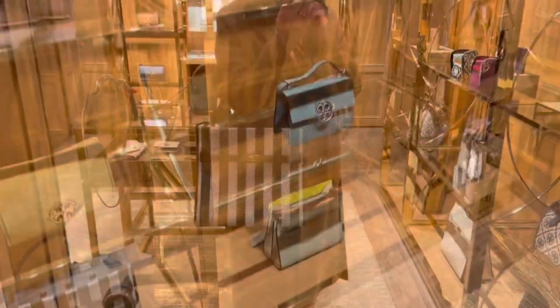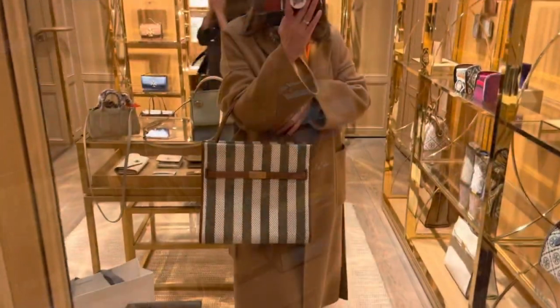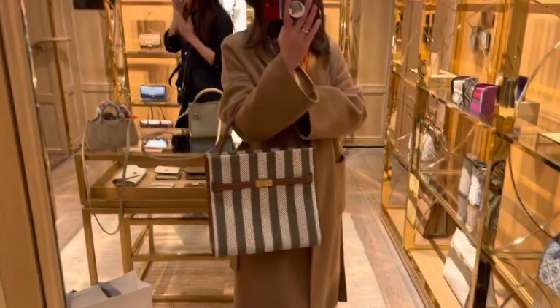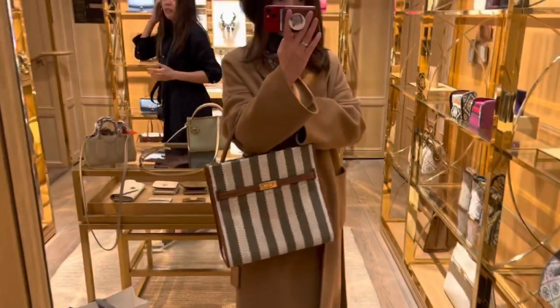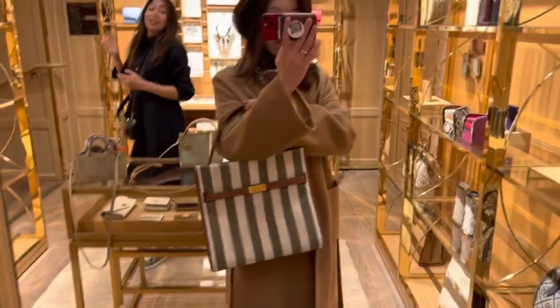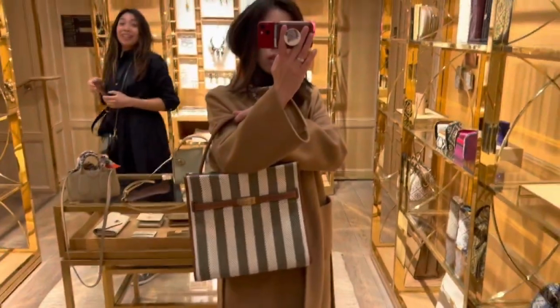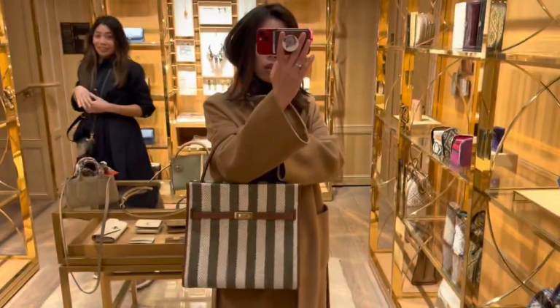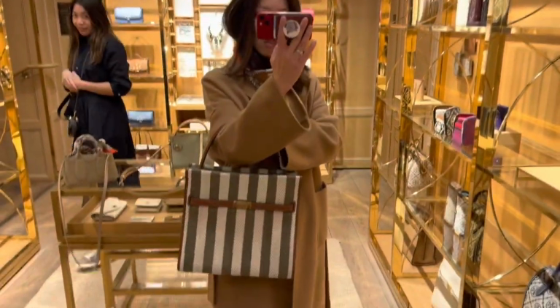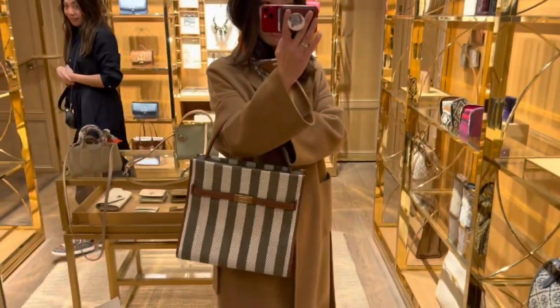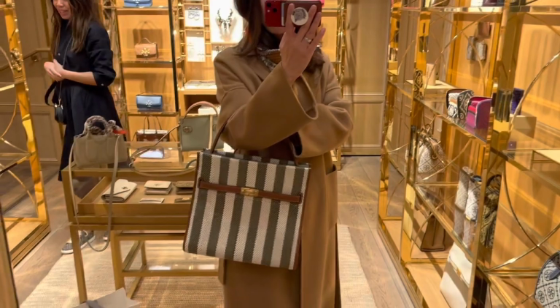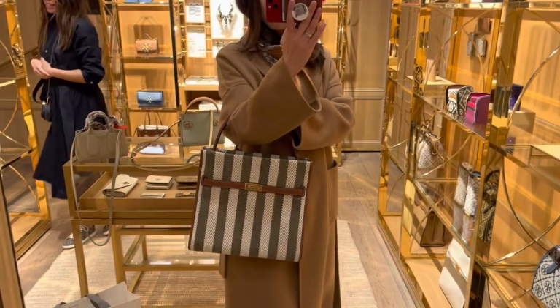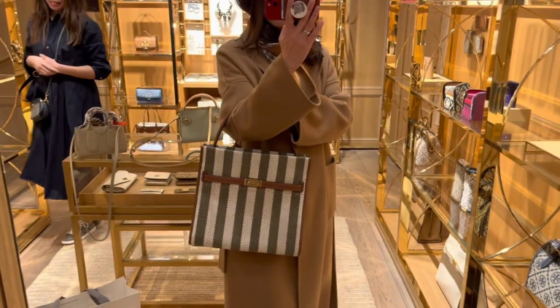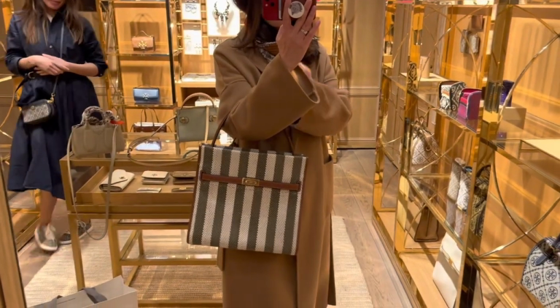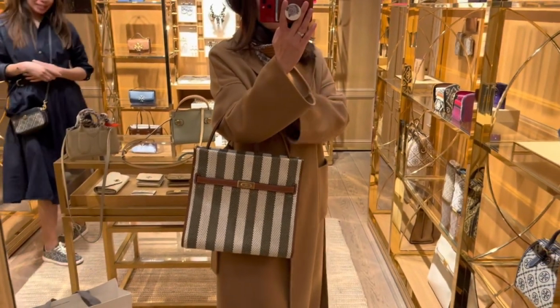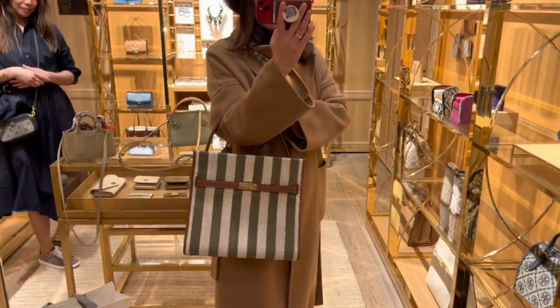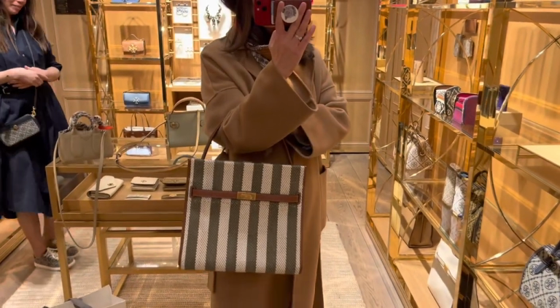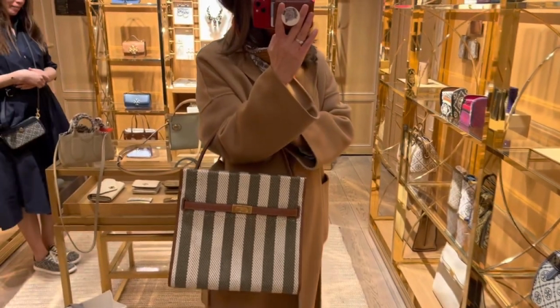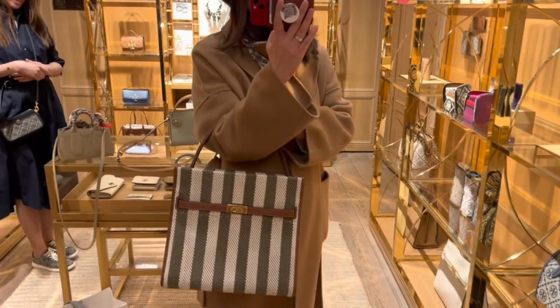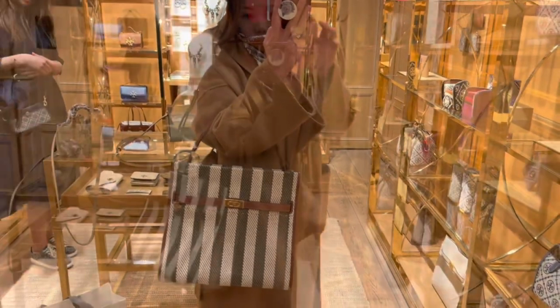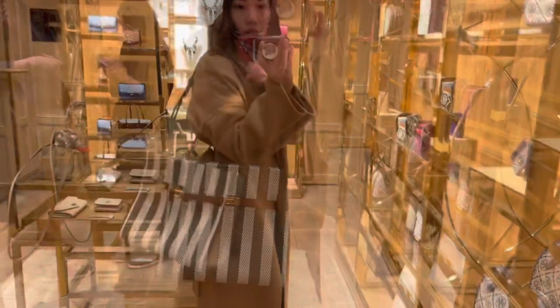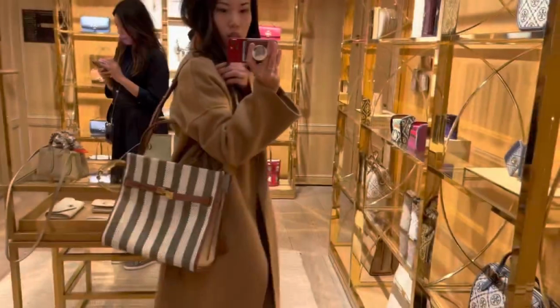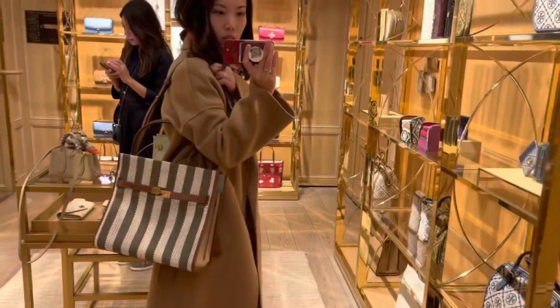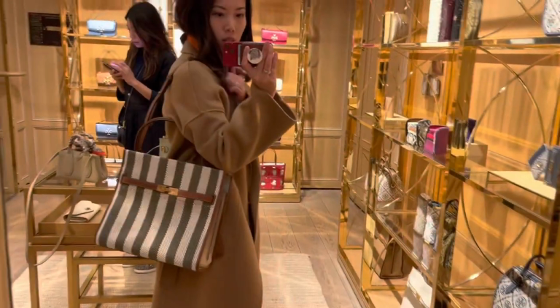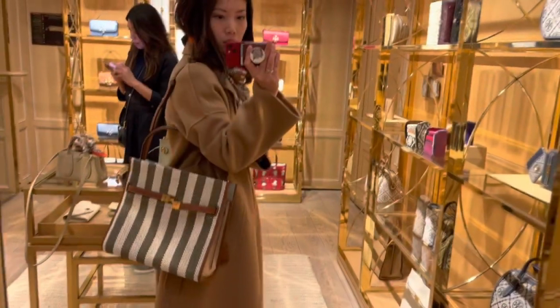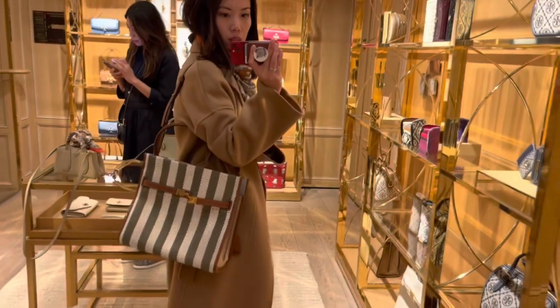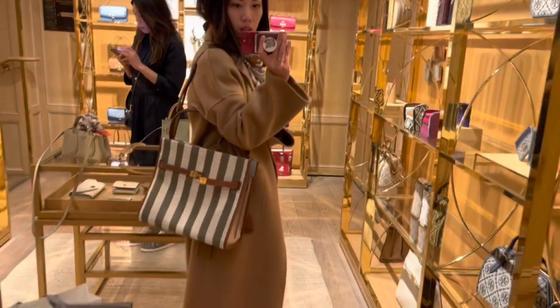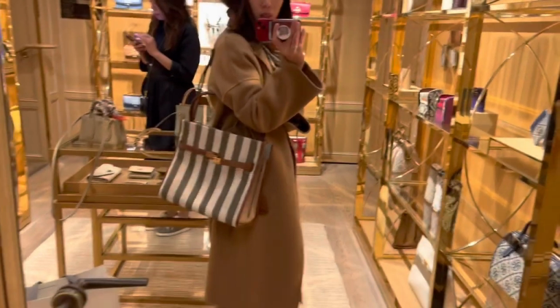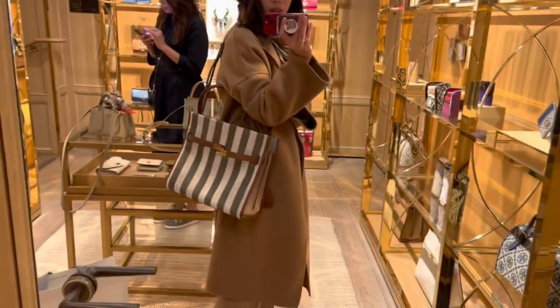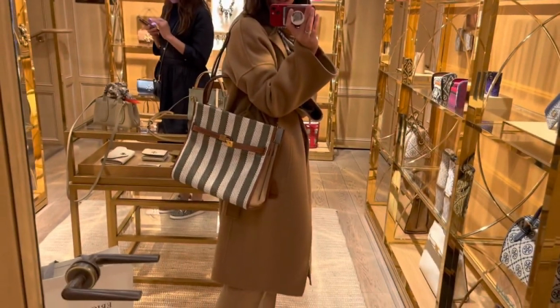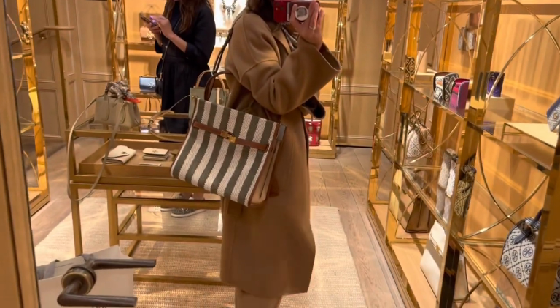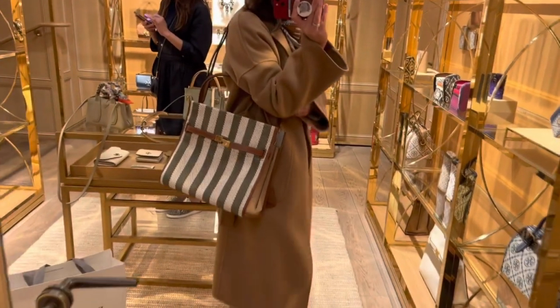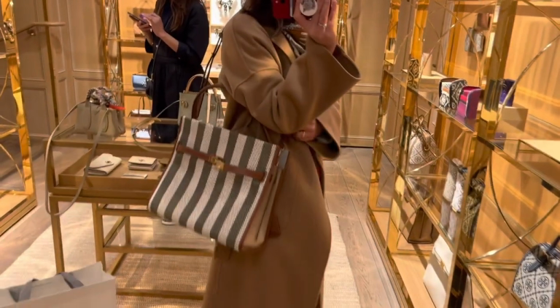I think it might be a little too heavy if you were to carry a laptop inside on a day-to-day basis, but this is no doubt a very stylish canvas tote.